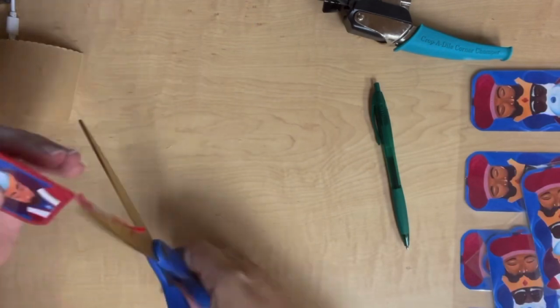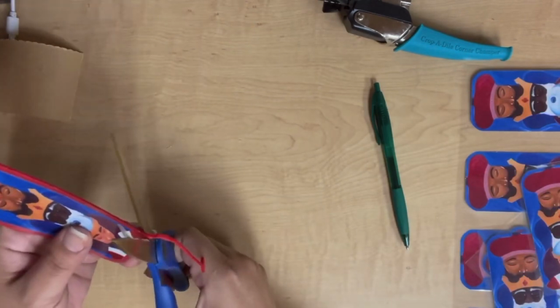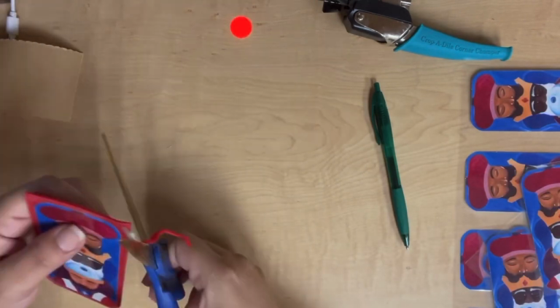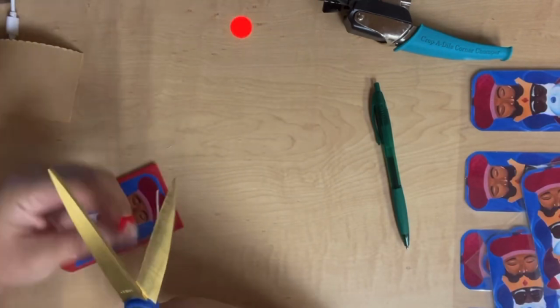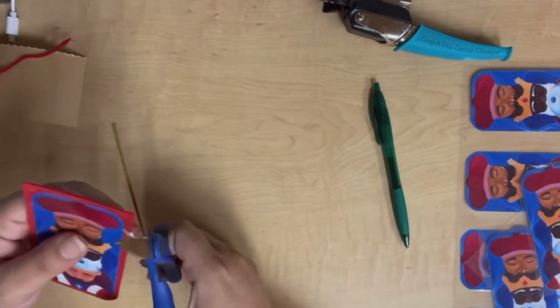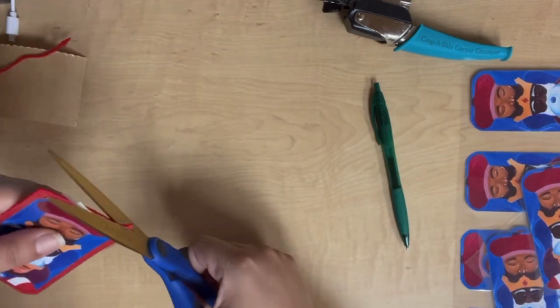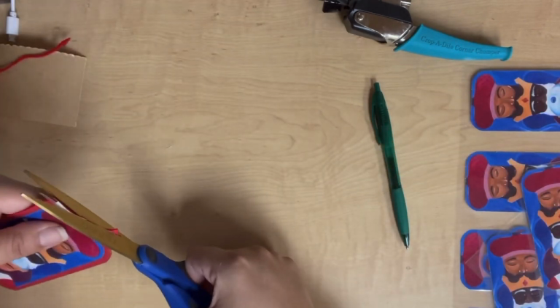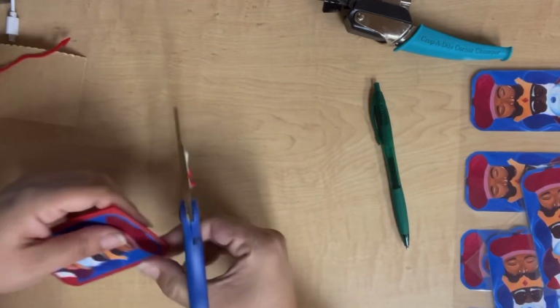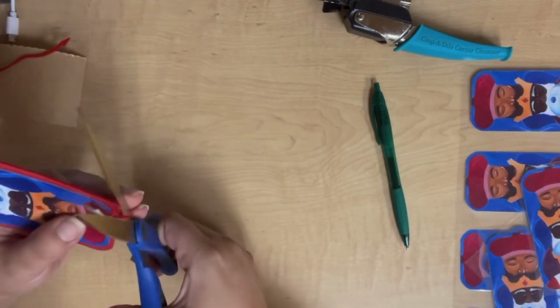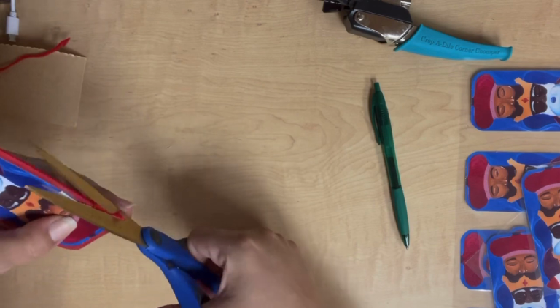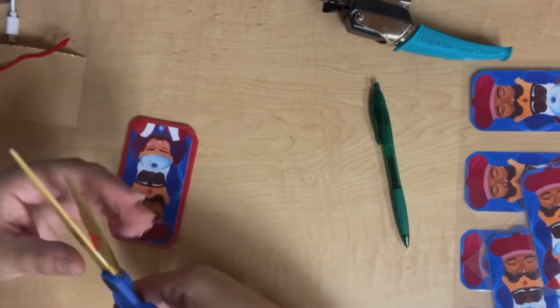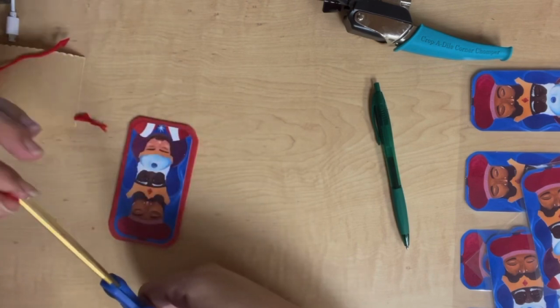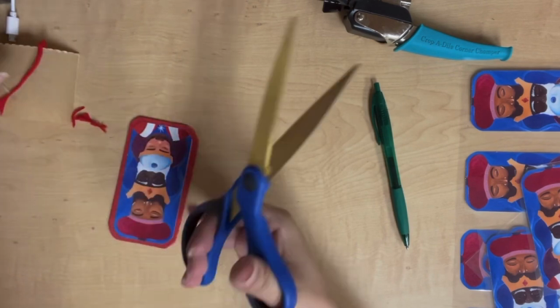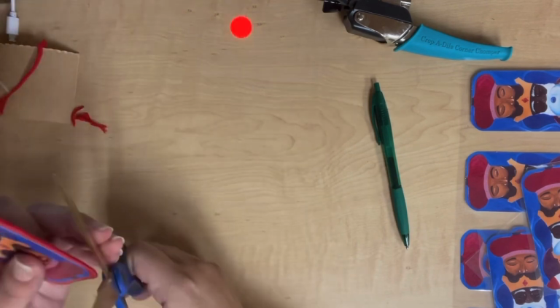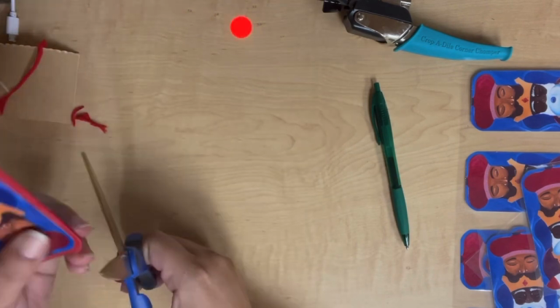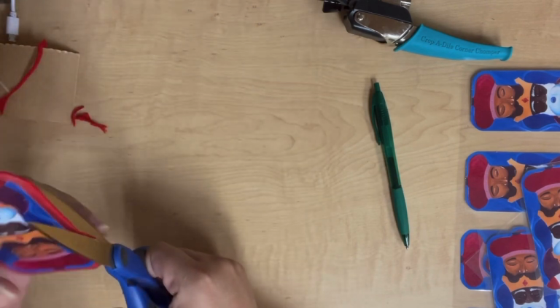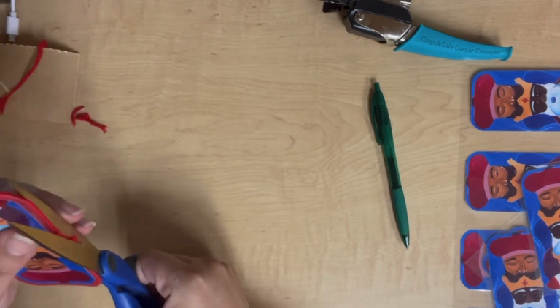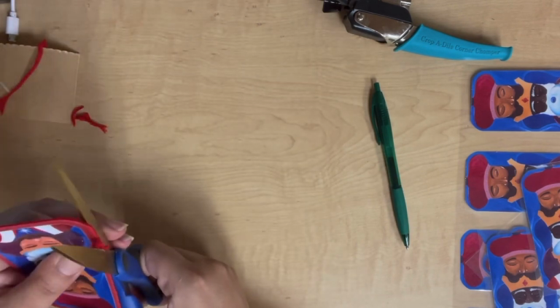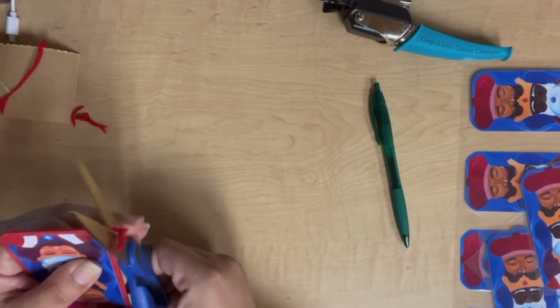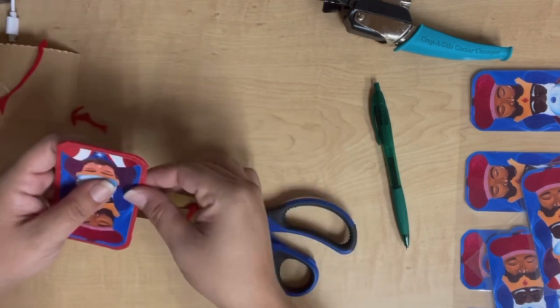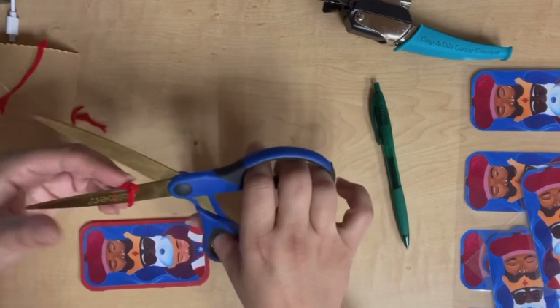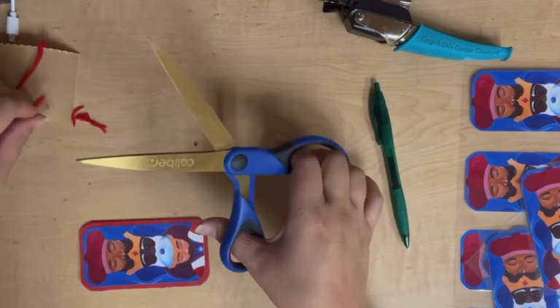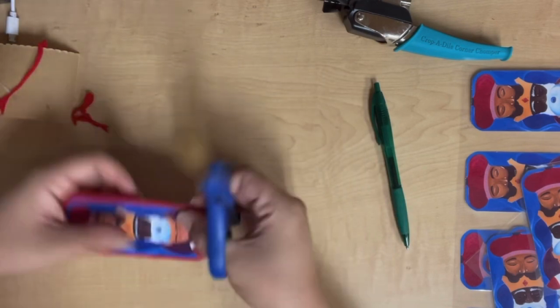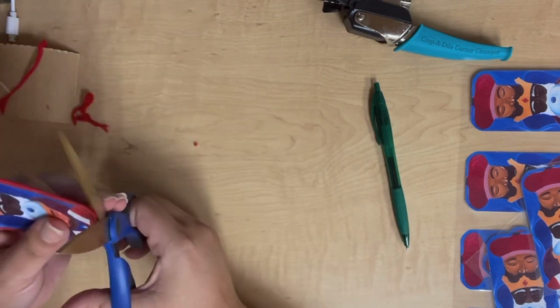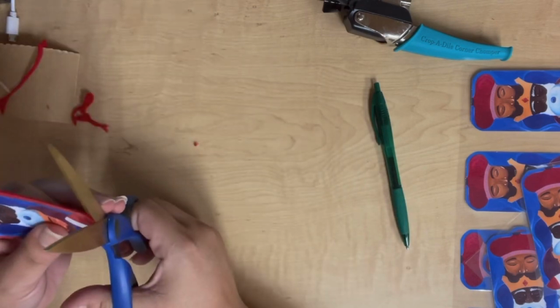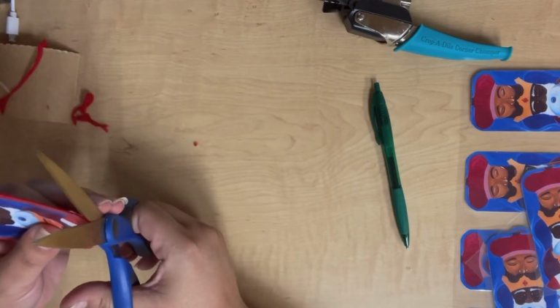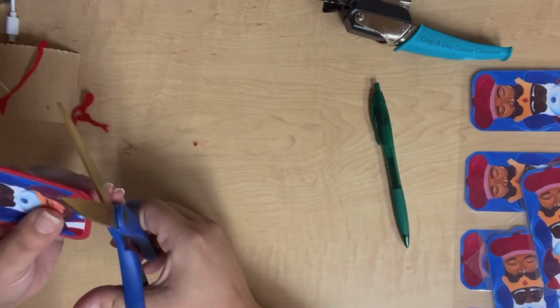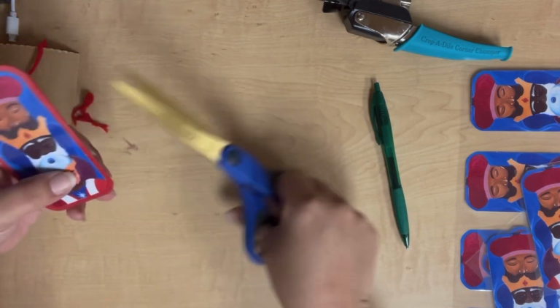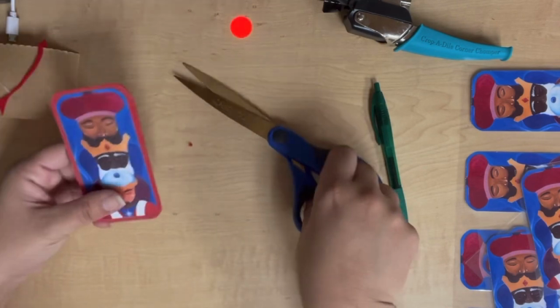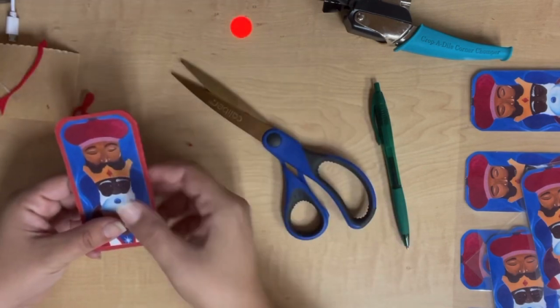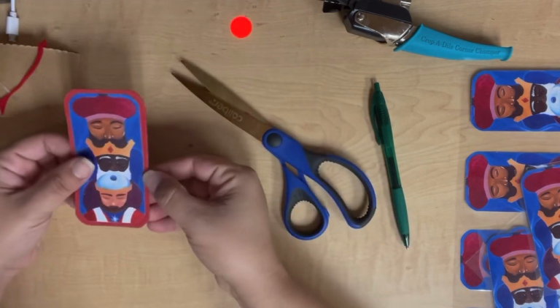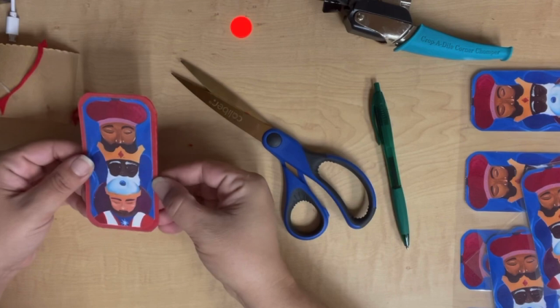For this part you do have to bring out the scissors, because the slicer or the chomper don't work too well with felt. You want to do this portion by hand and just use the laminate itself as your guide.